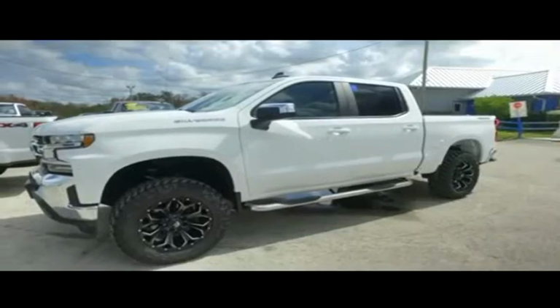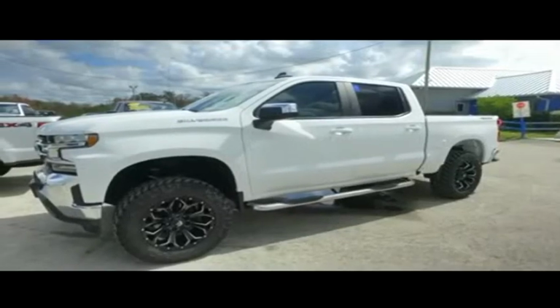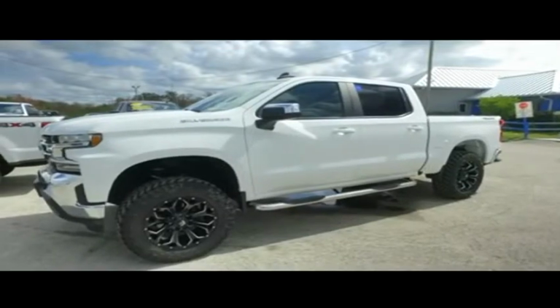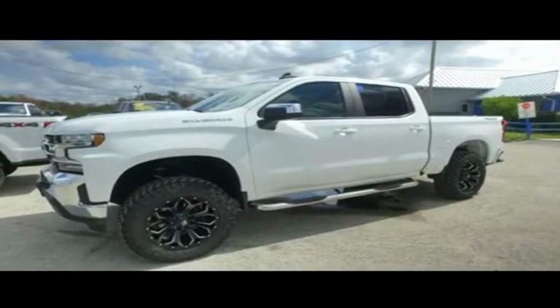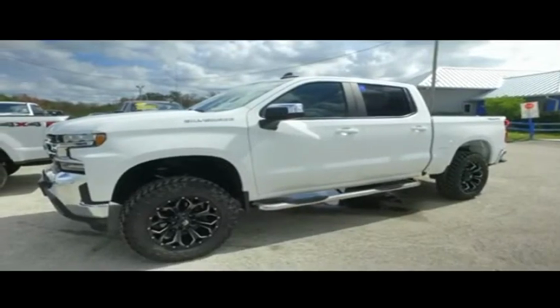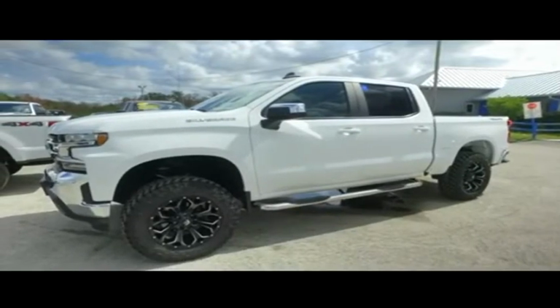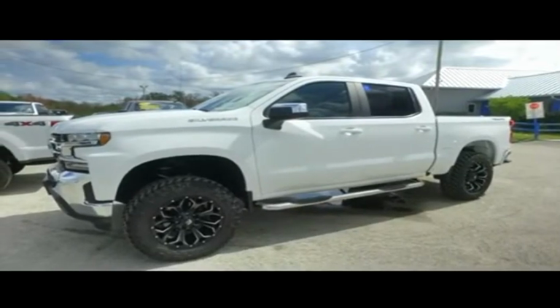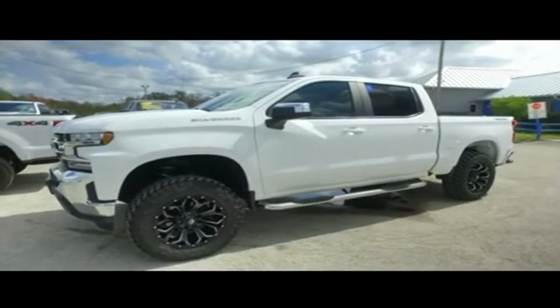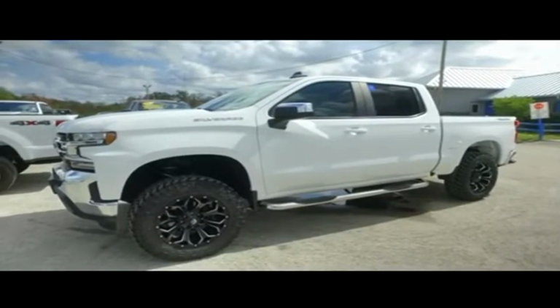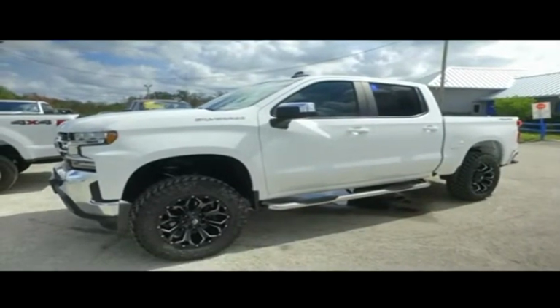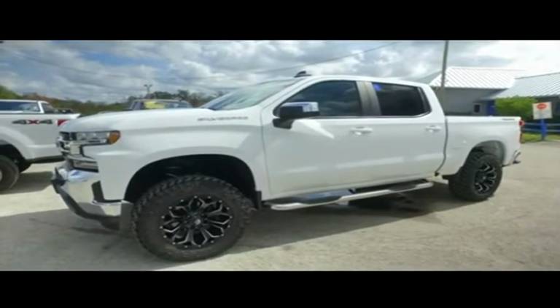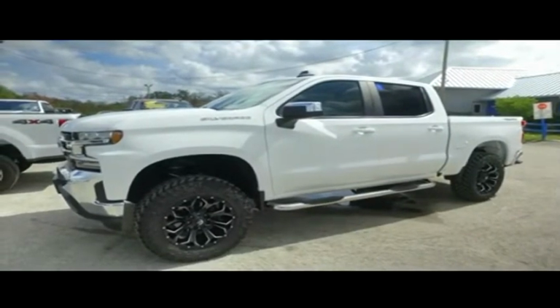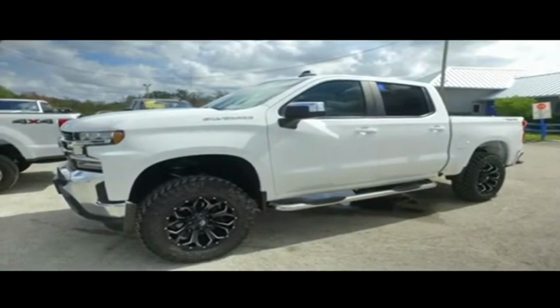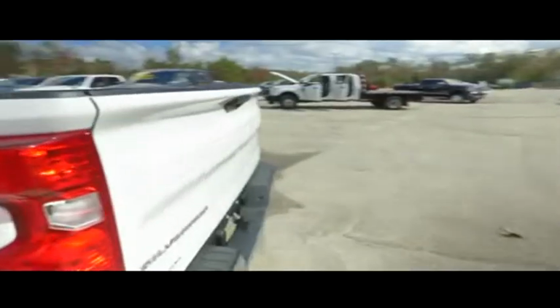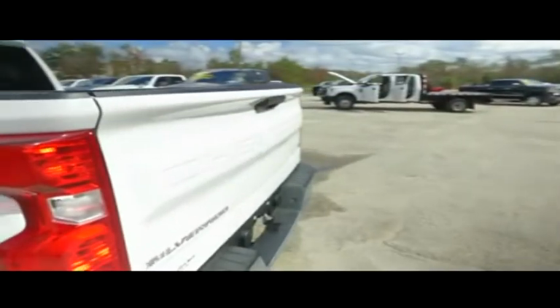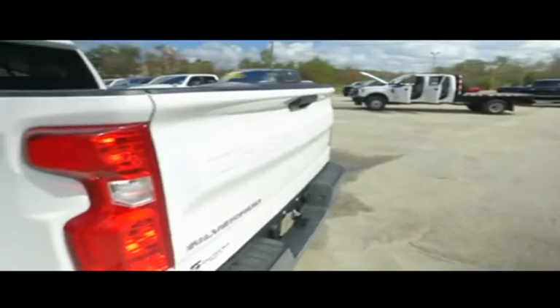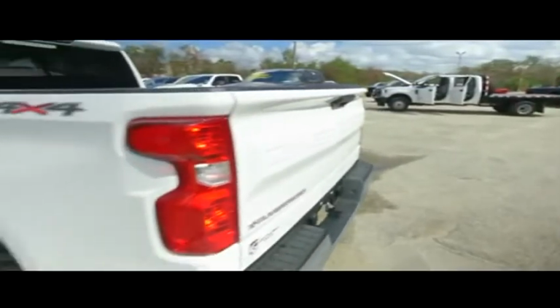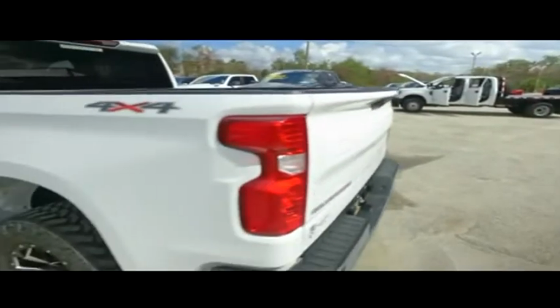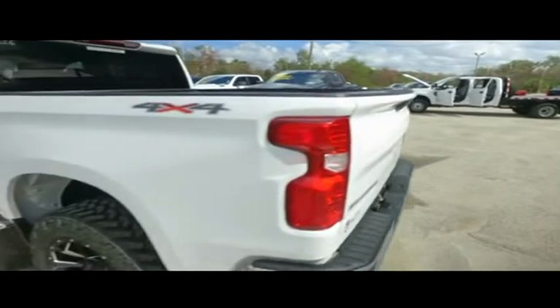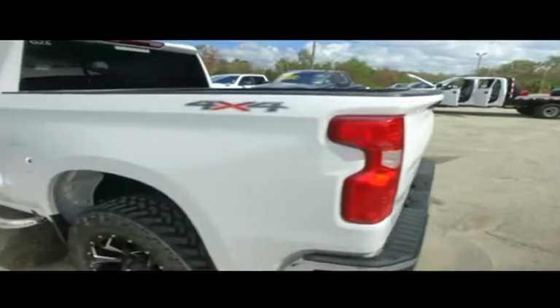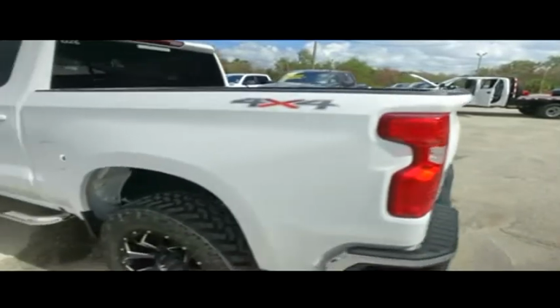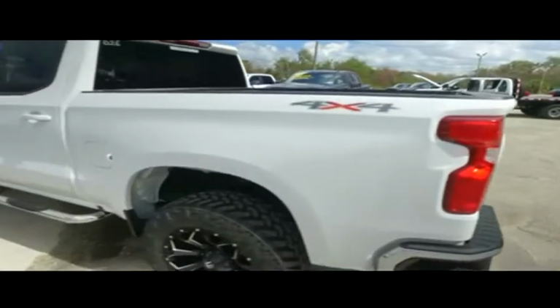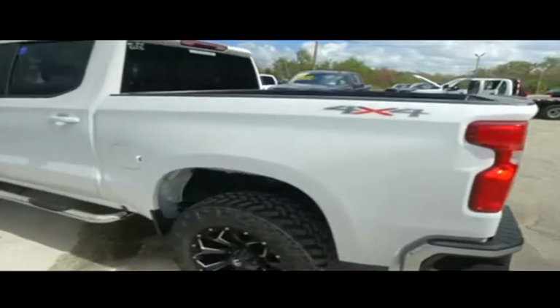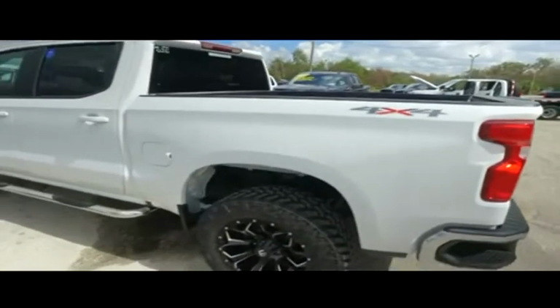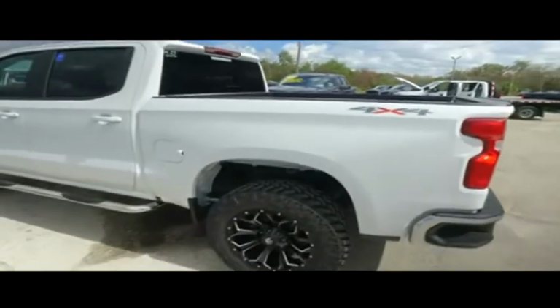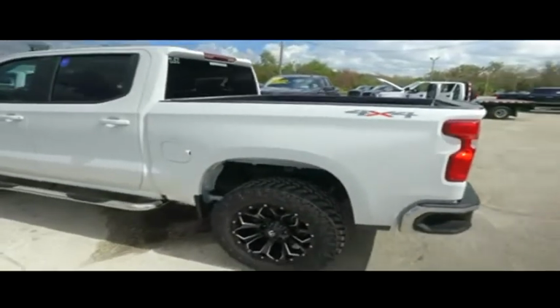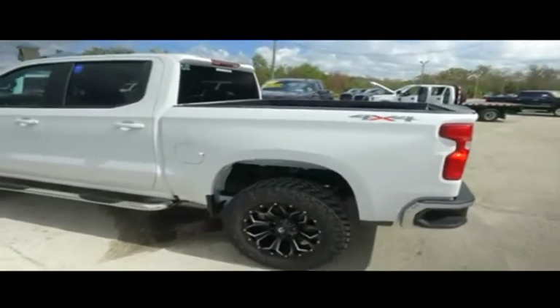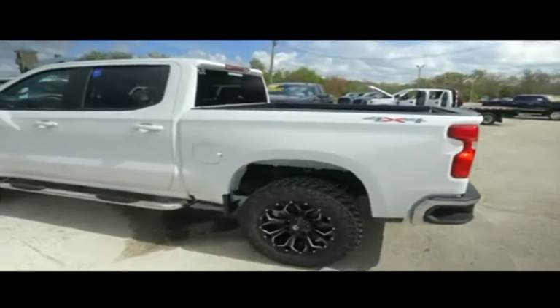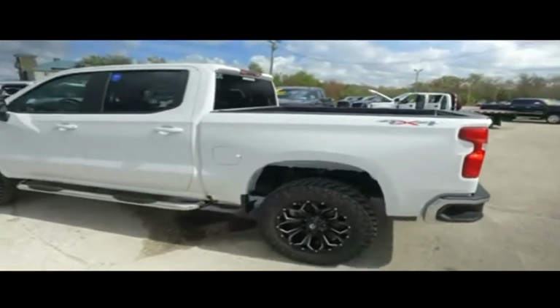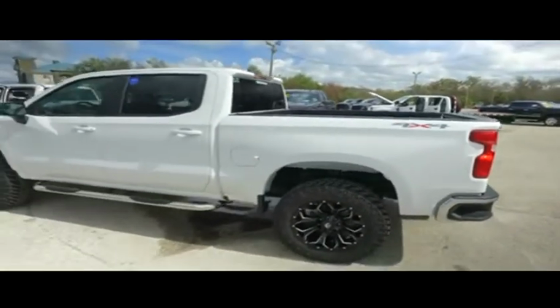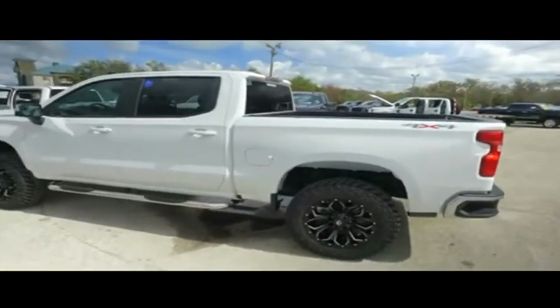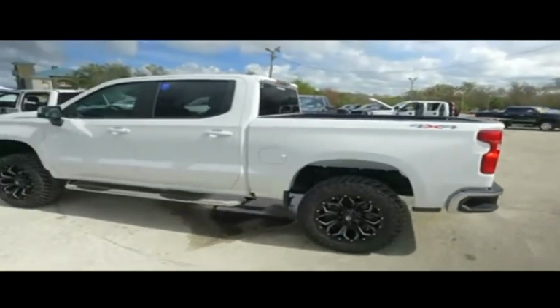Welcome to Gipson Truck World, located in beautiful, sunny Sanford, Florida. We have the best, like new, pre-owned trucks in the United States.